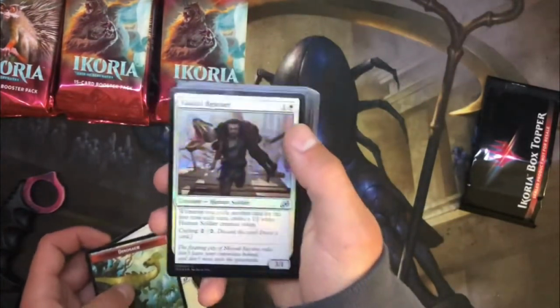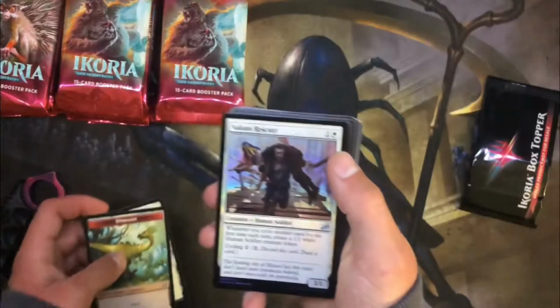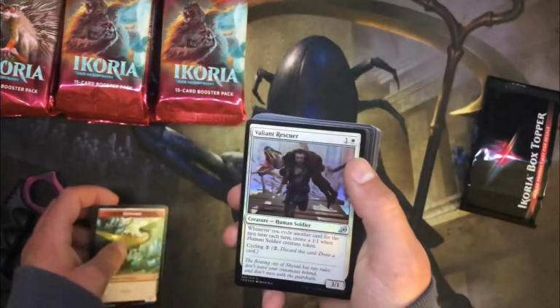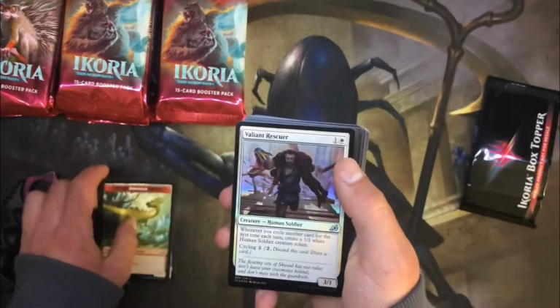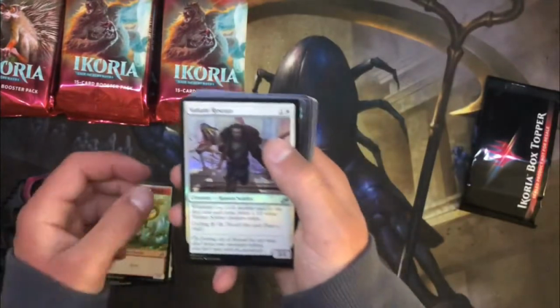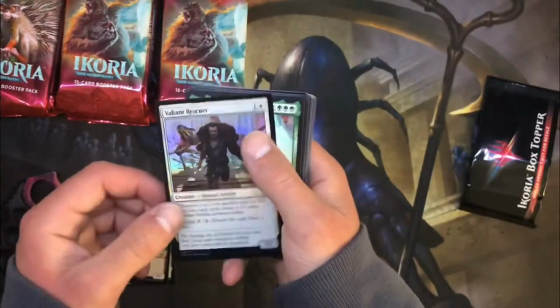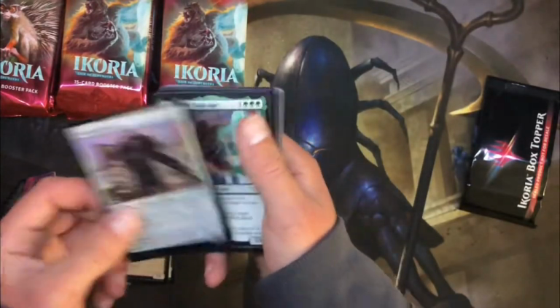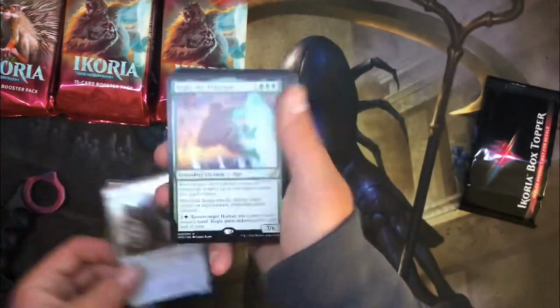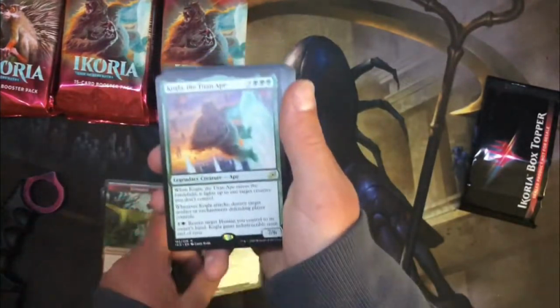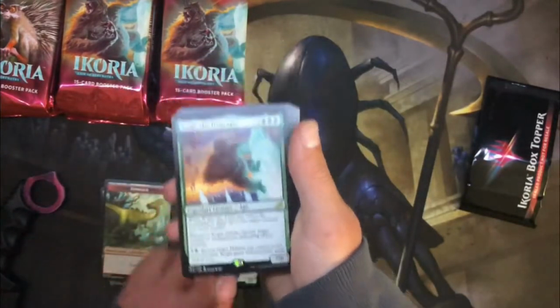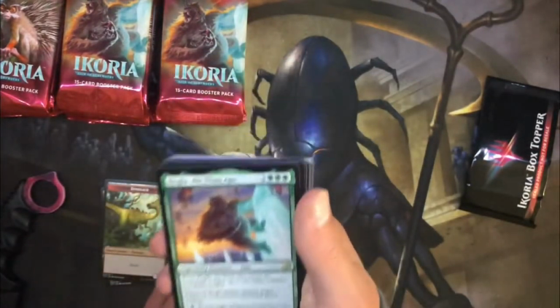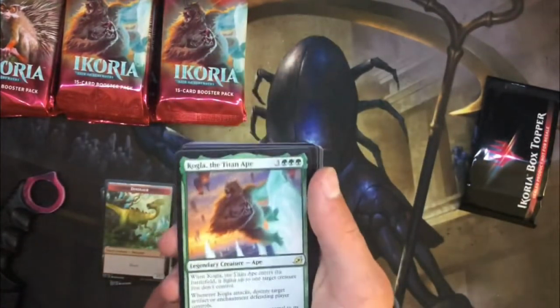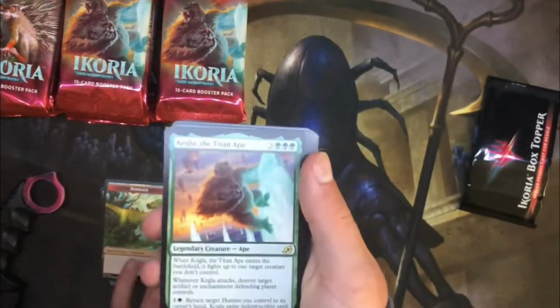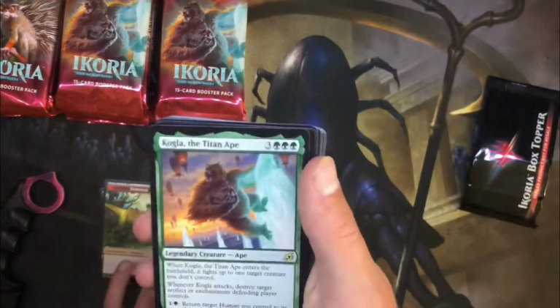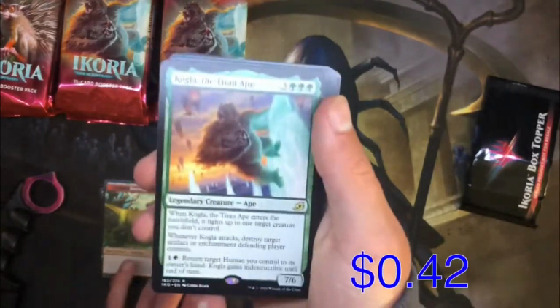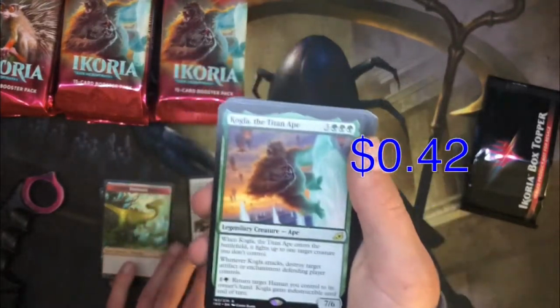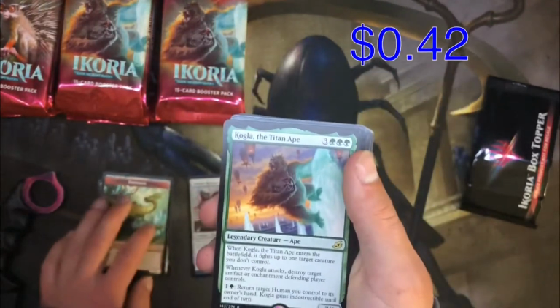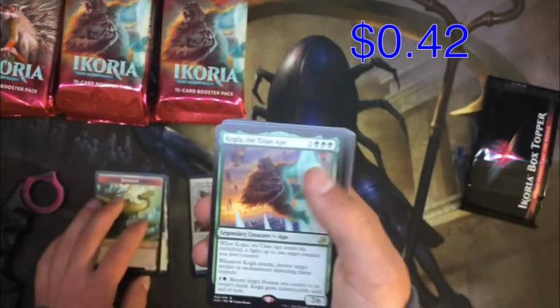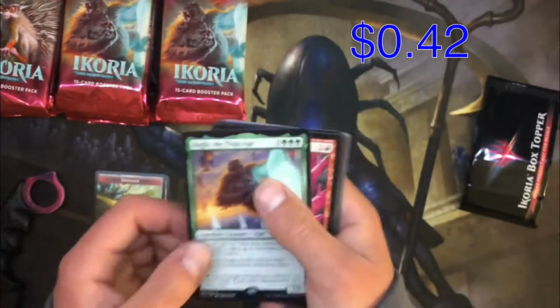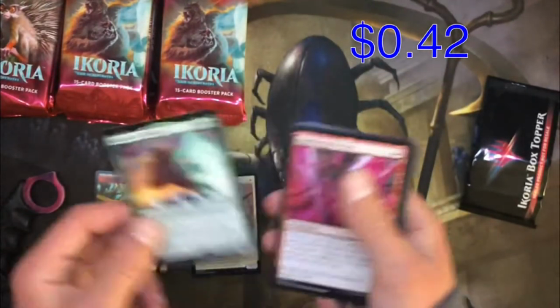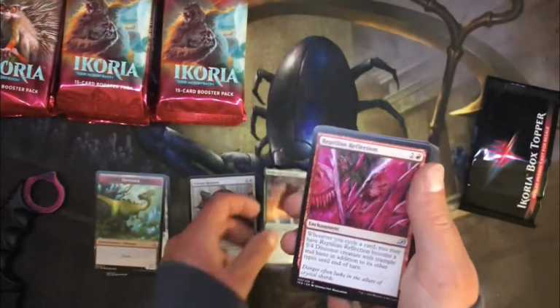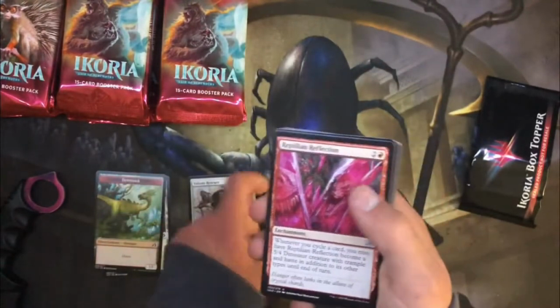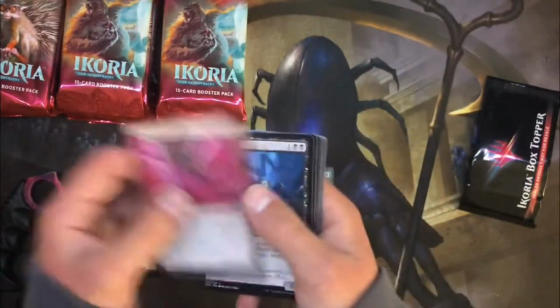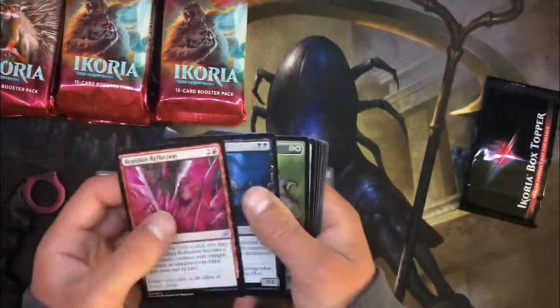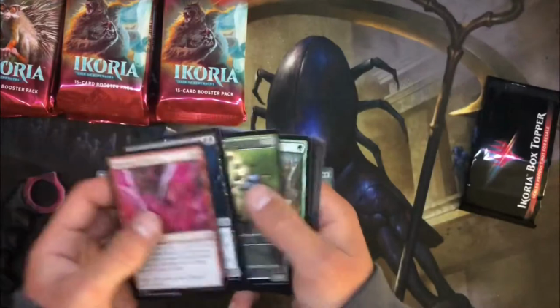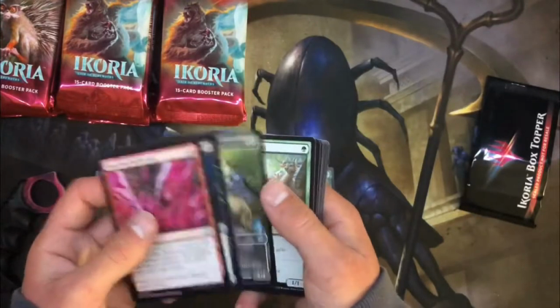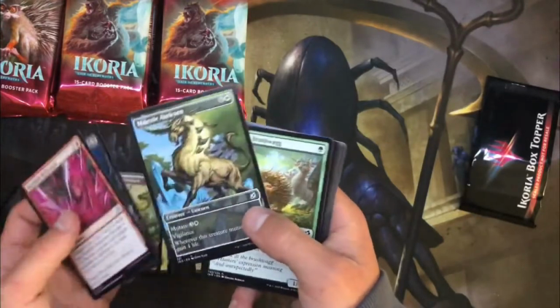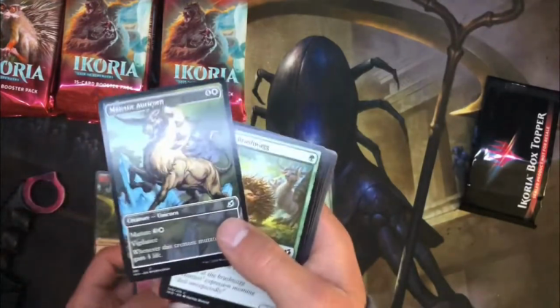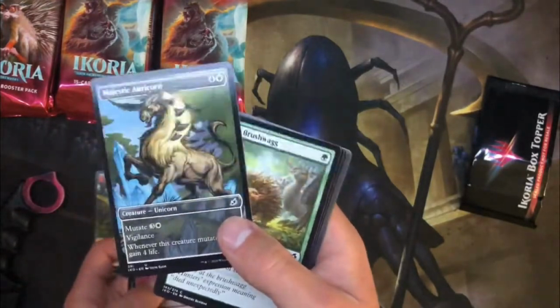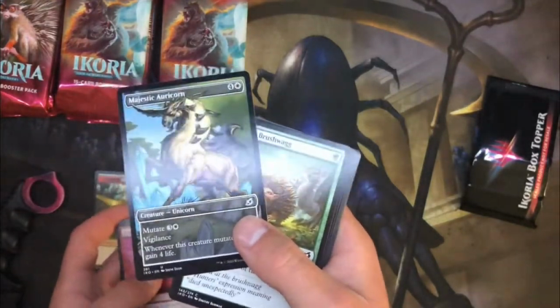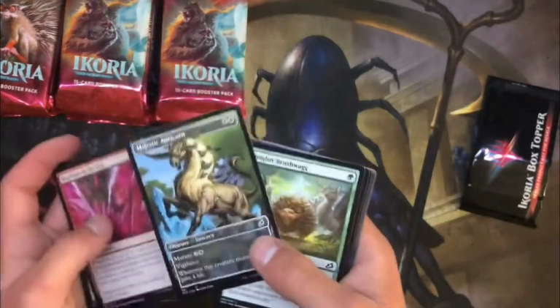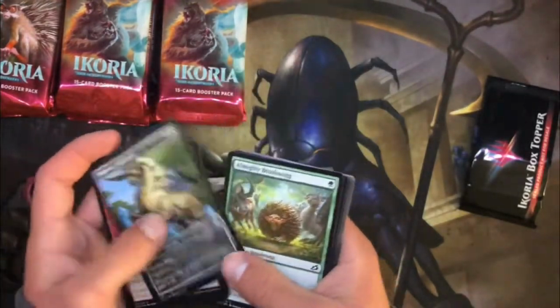We got a foil Valiant Rescuer to start things off — not too bad. And boom, we're gonna start things with Kogla the Titan Ape! Oh man, let's go! And we got an alternate art Majestic Oricorn.